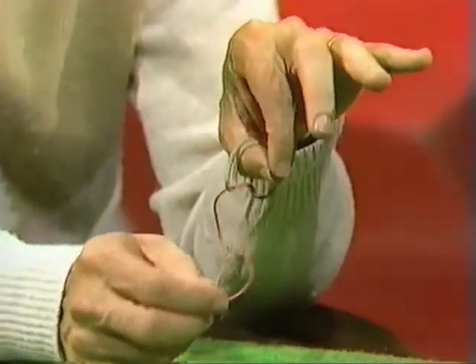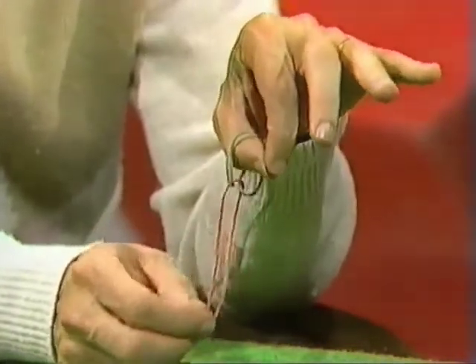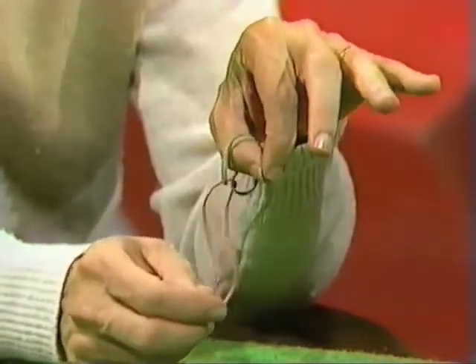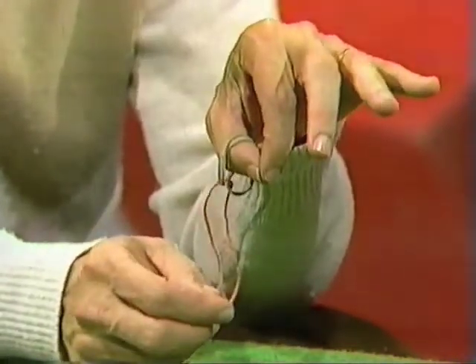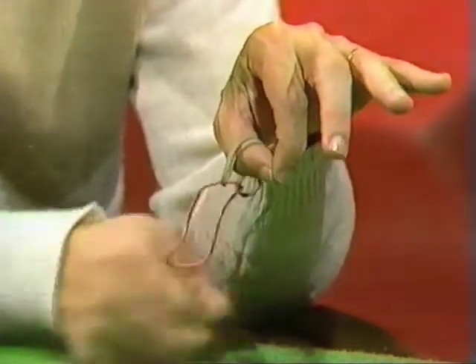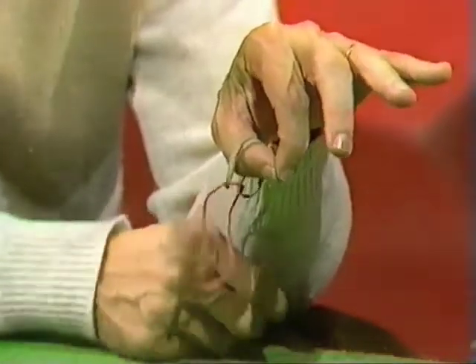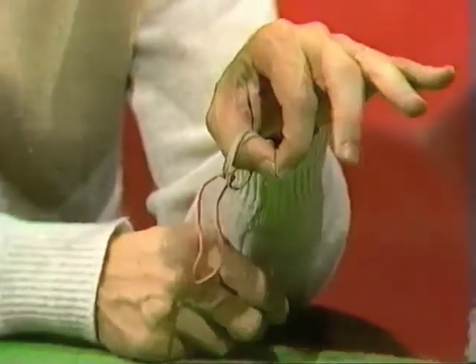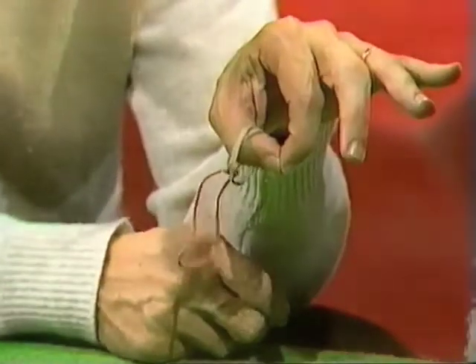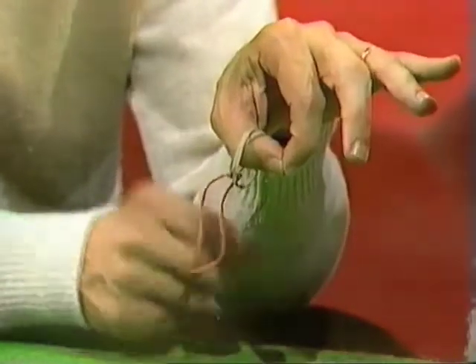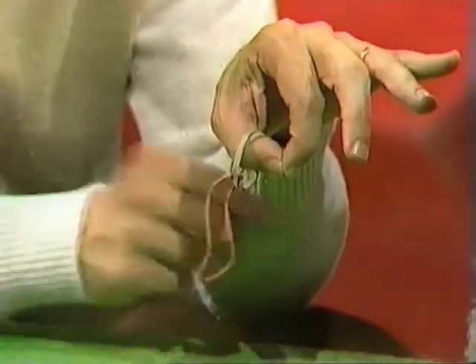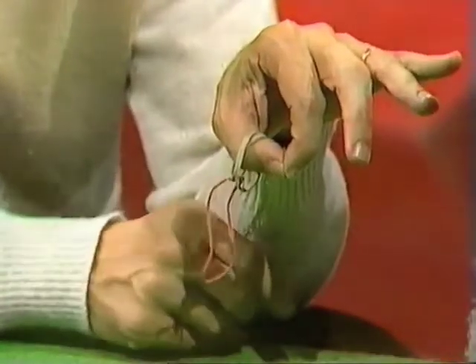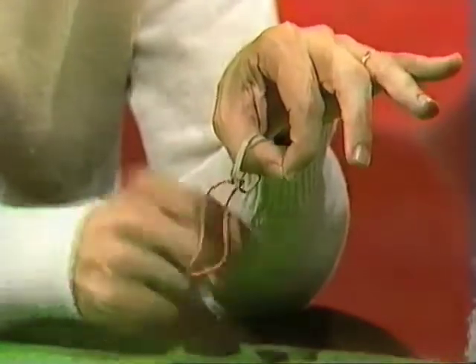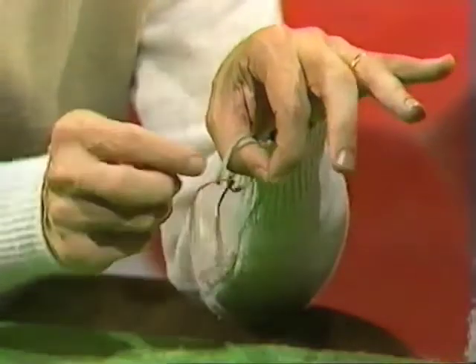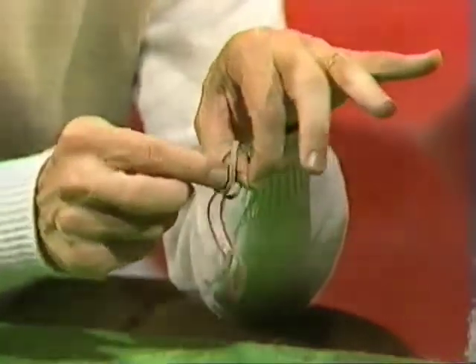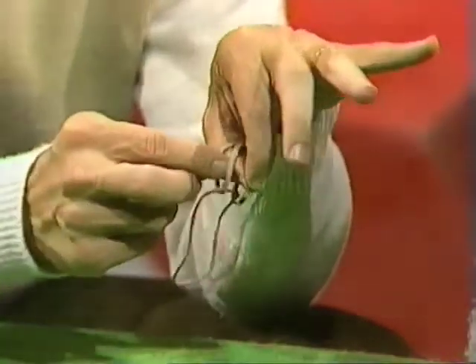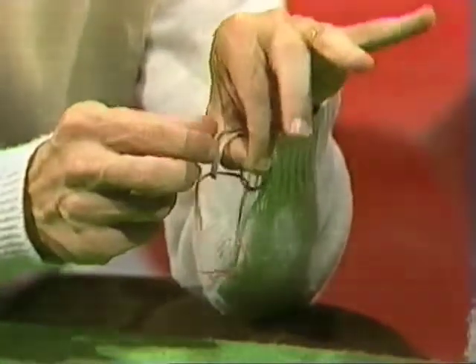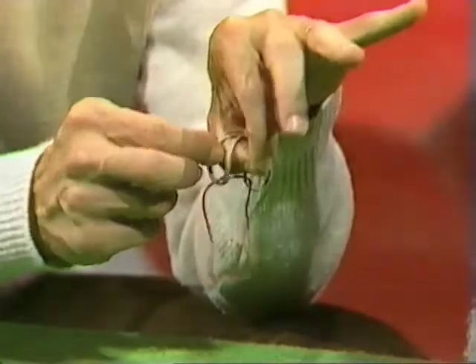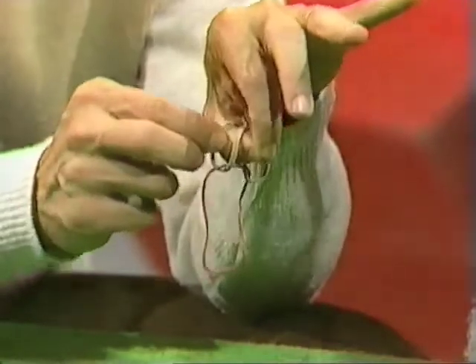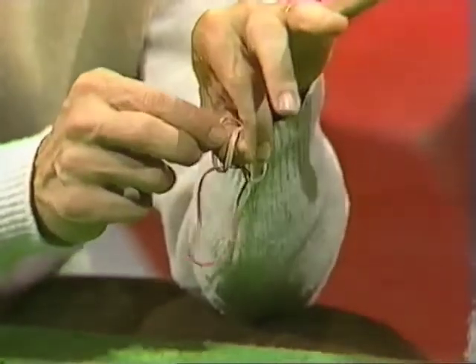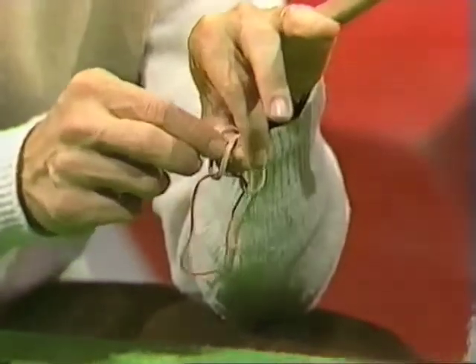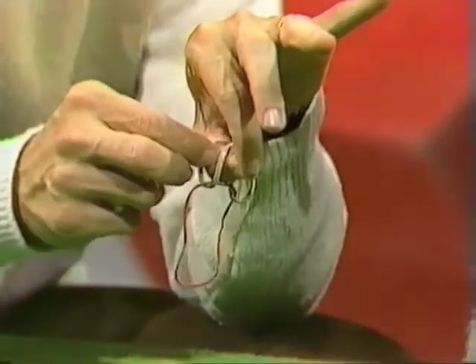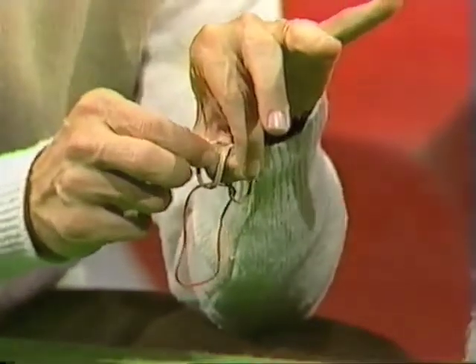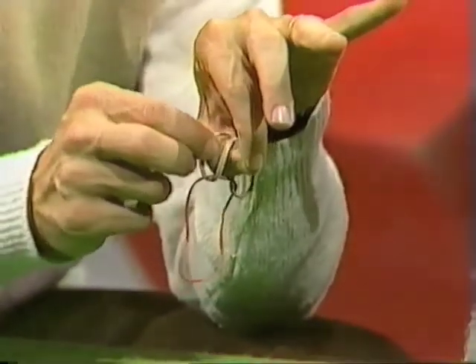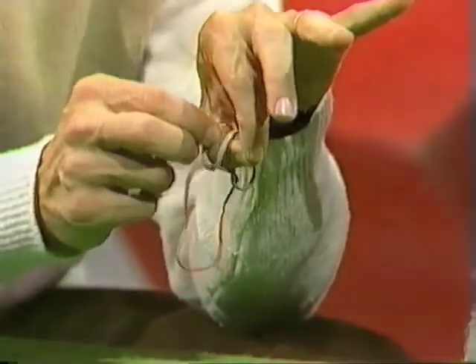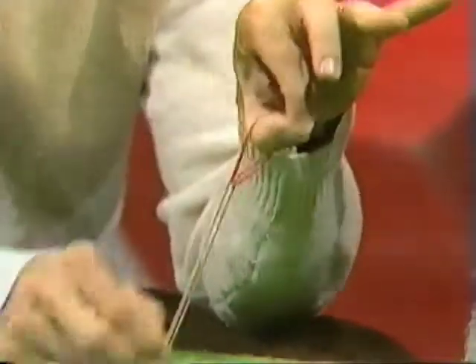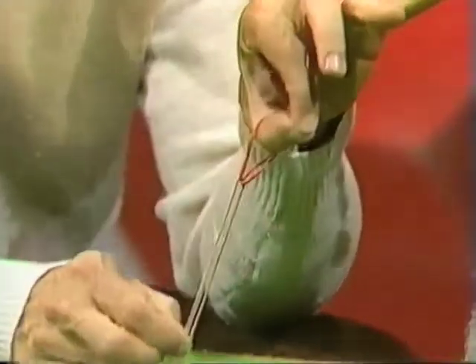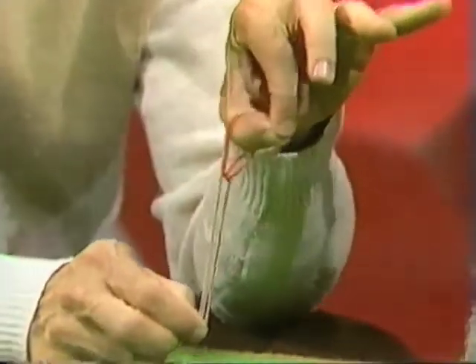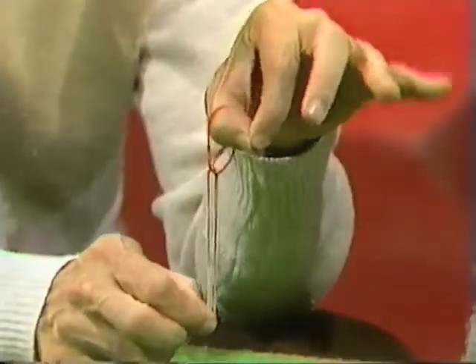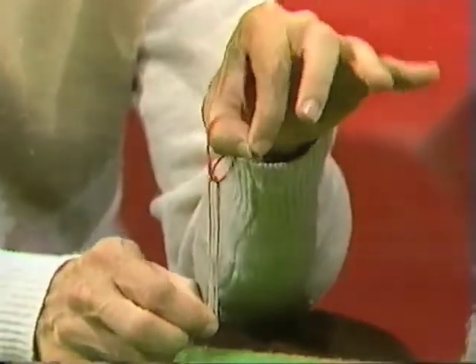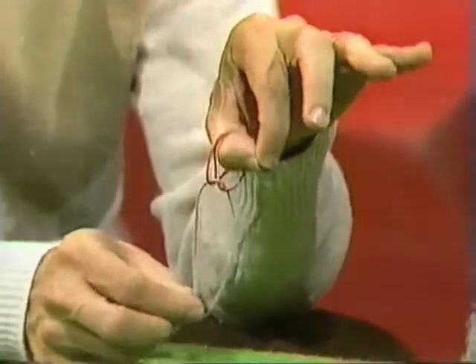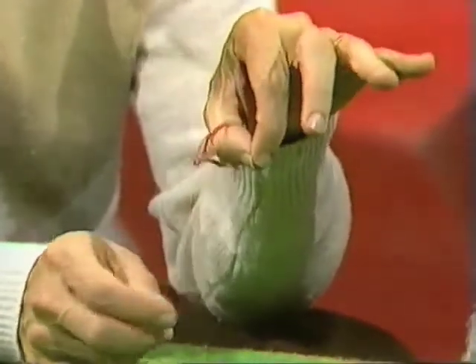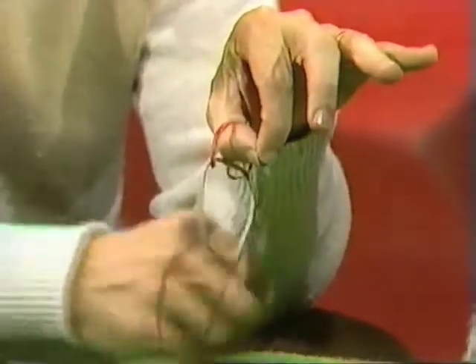Let go. They really have. Red one's free. Take the white one here and tug, and they're back in the original positions.